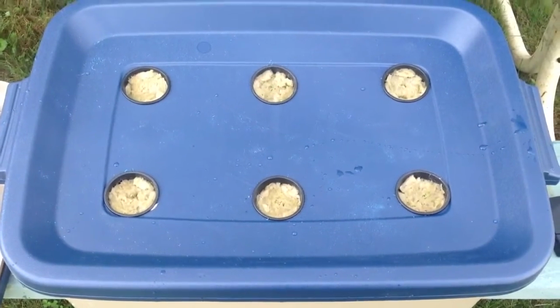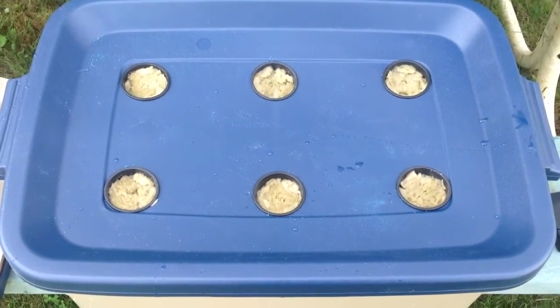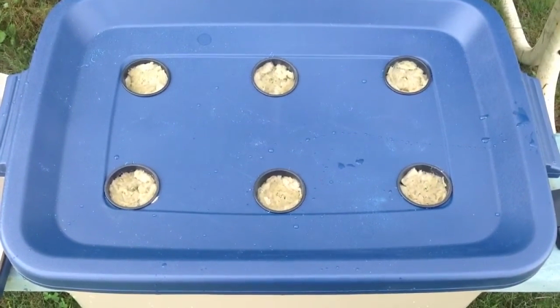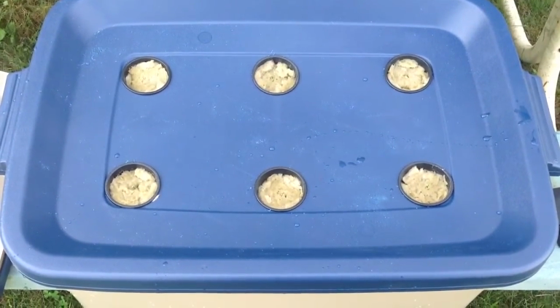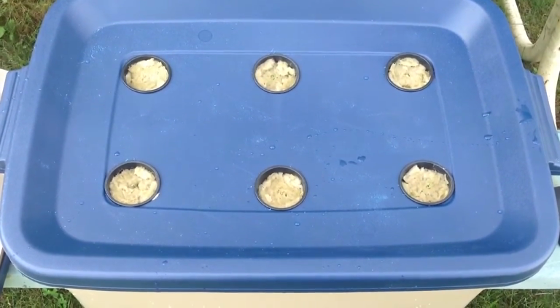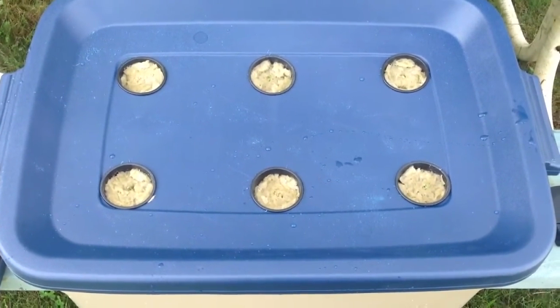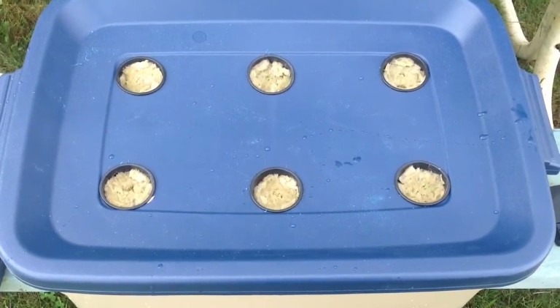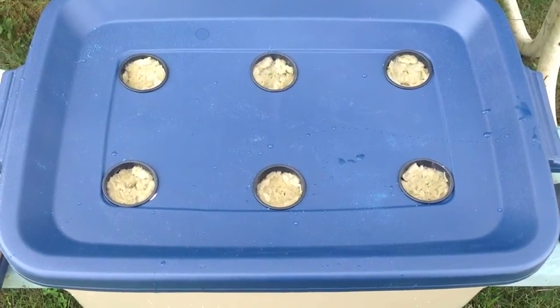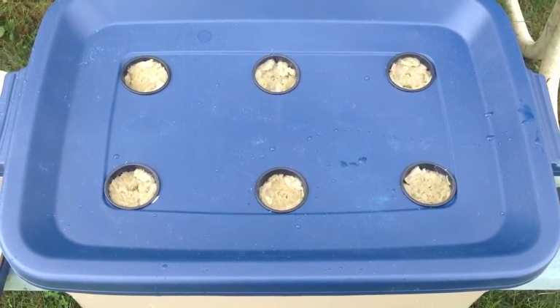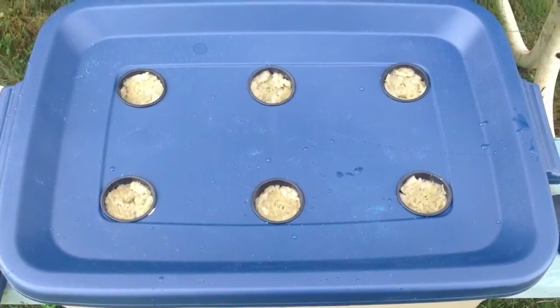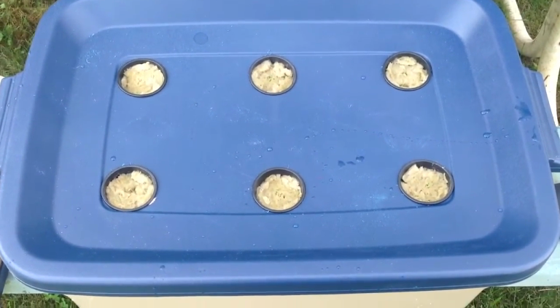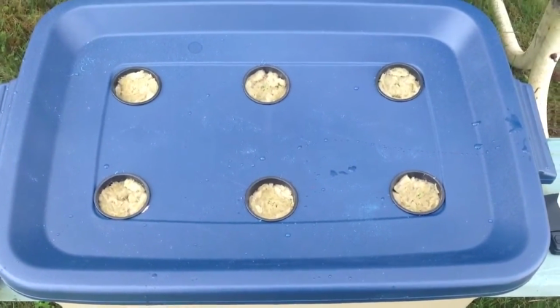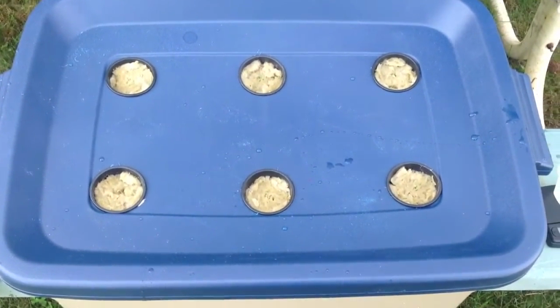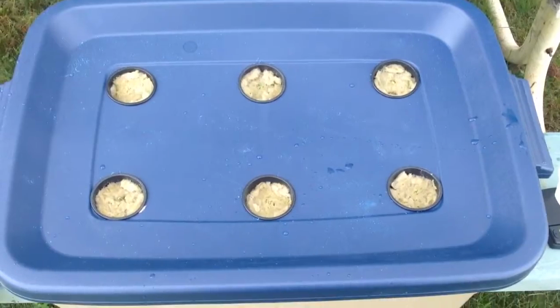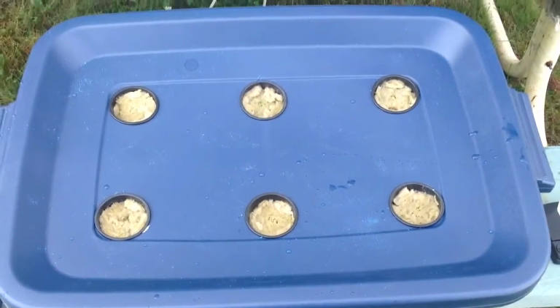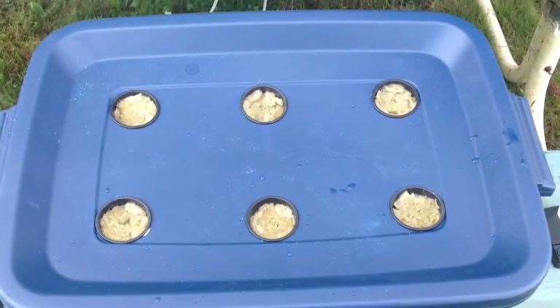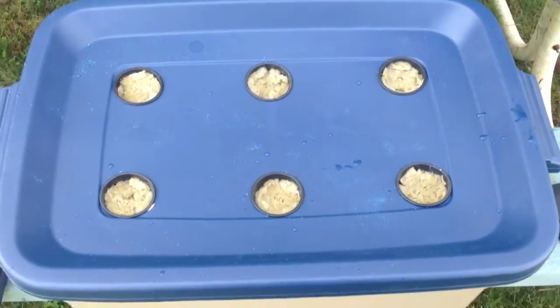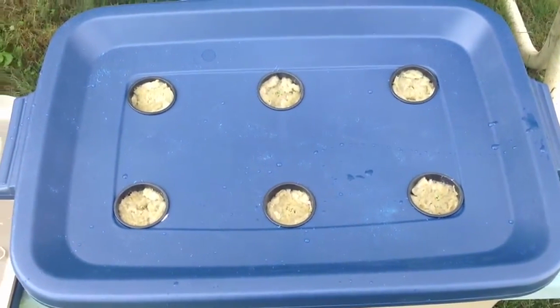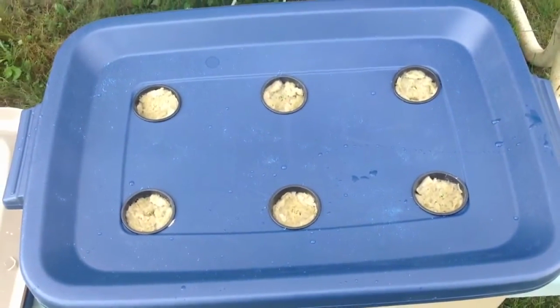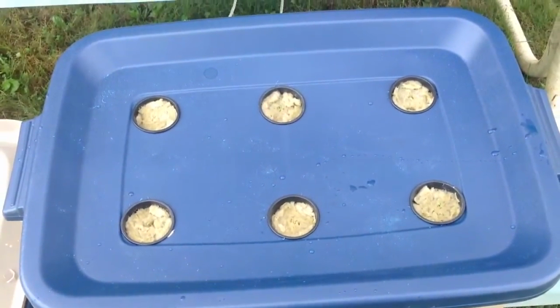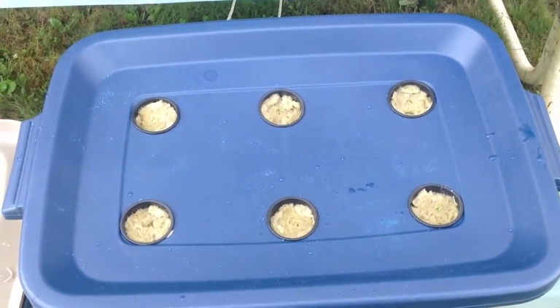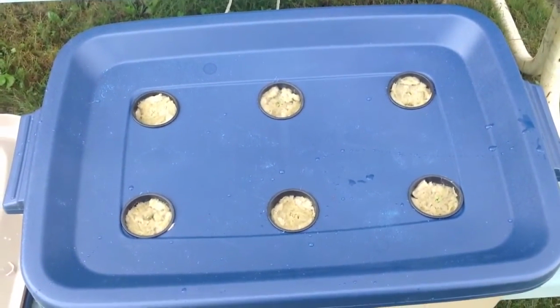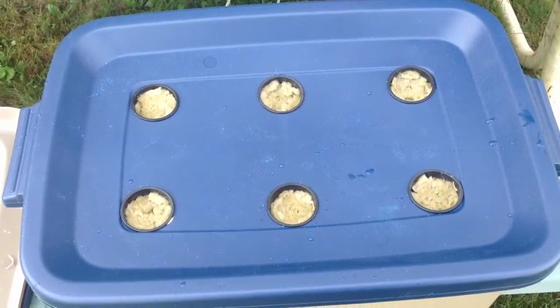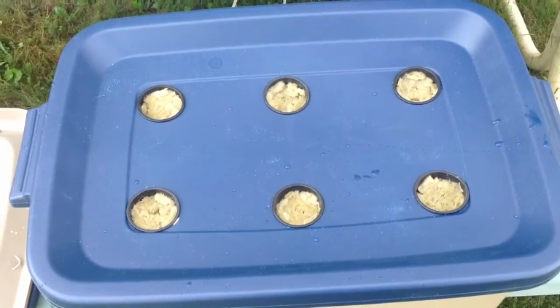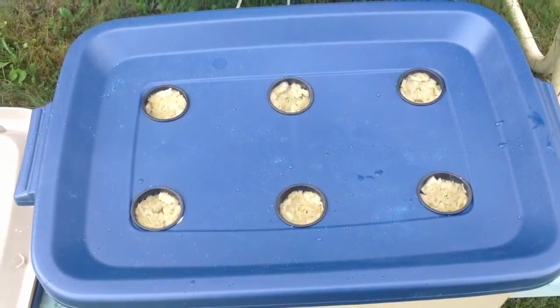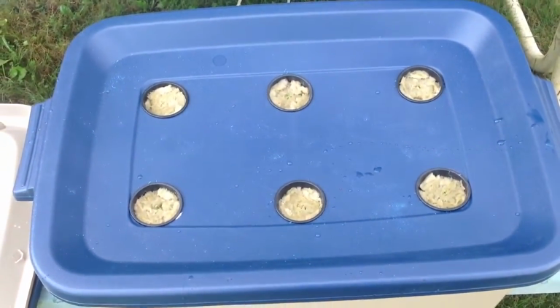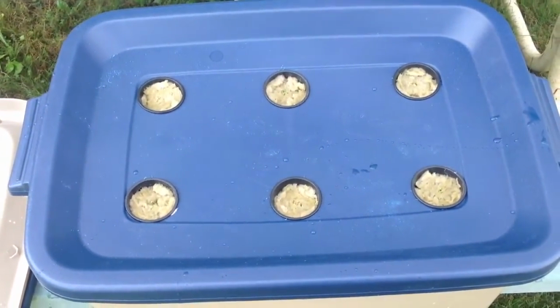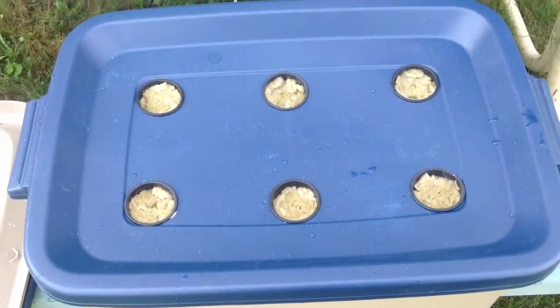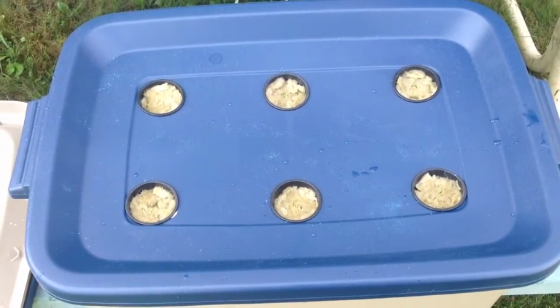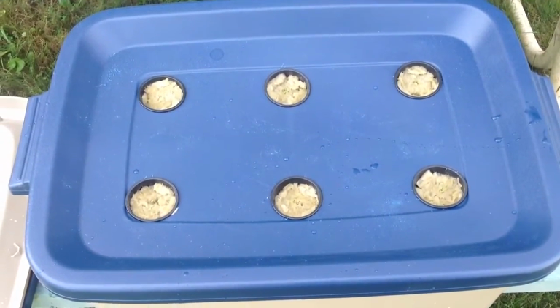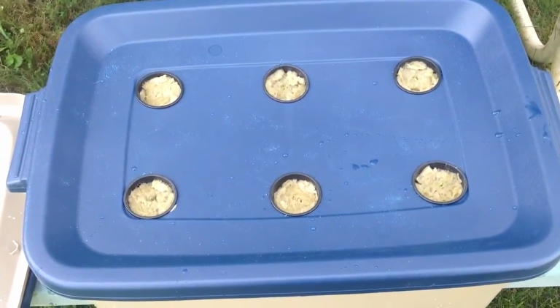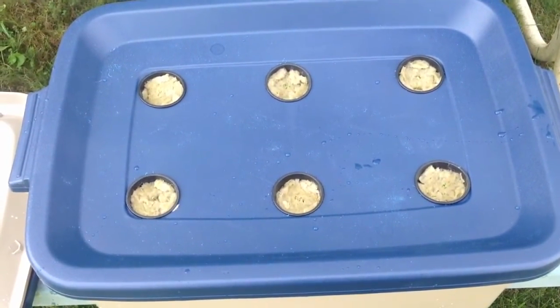So that's it — the beginning of experiment number four. Hopefully come away with six heads of lettuce. All right, stay tuned, see what happens!